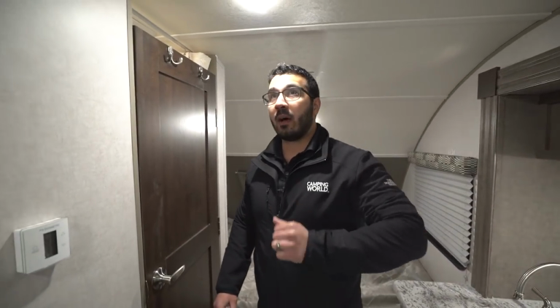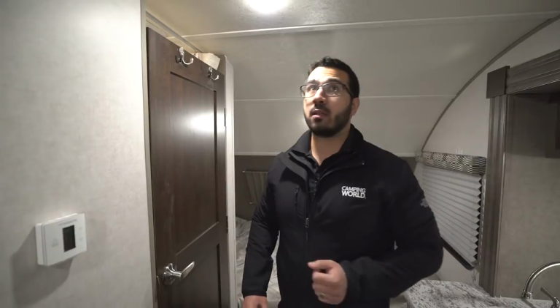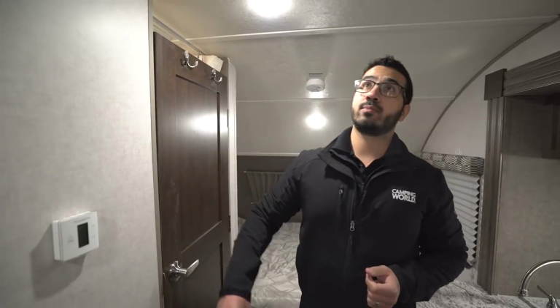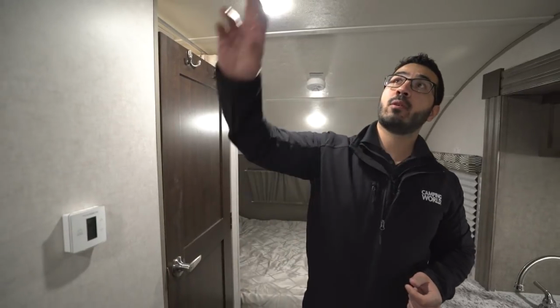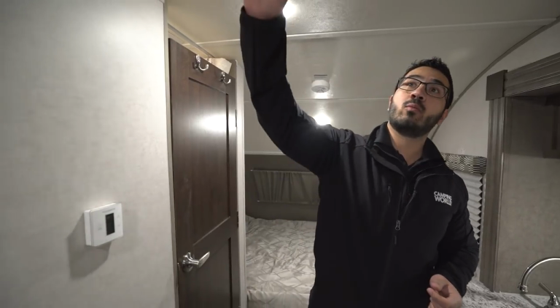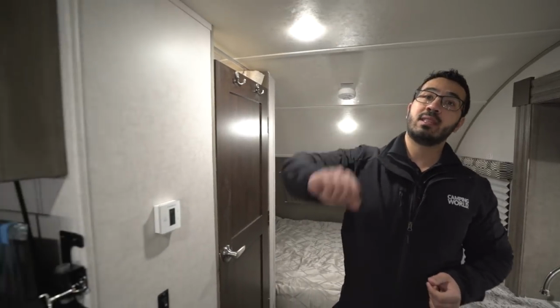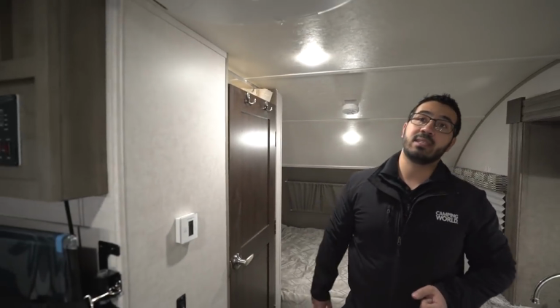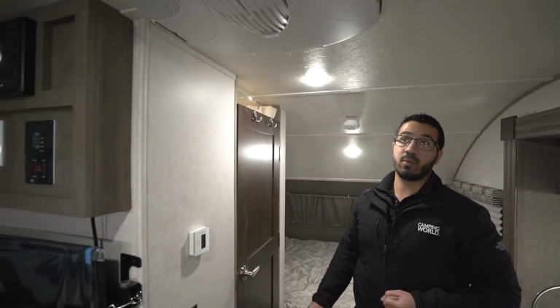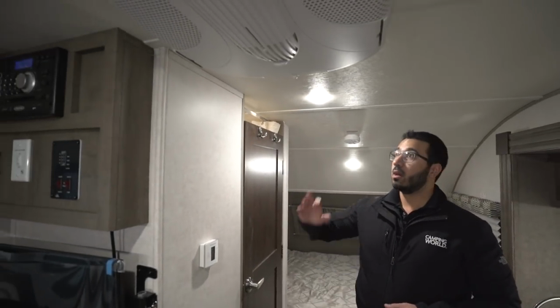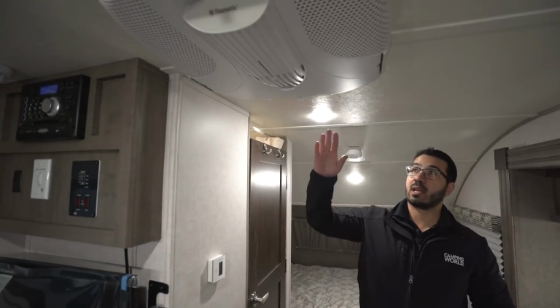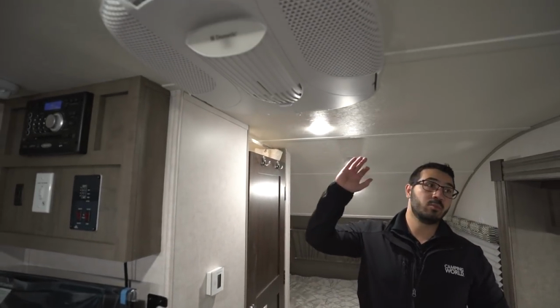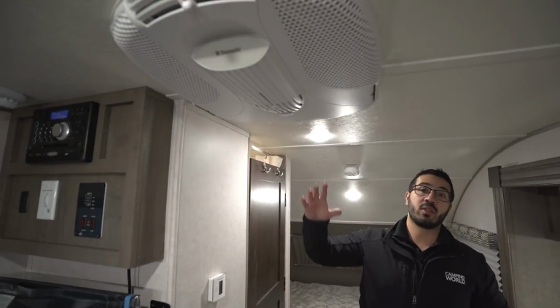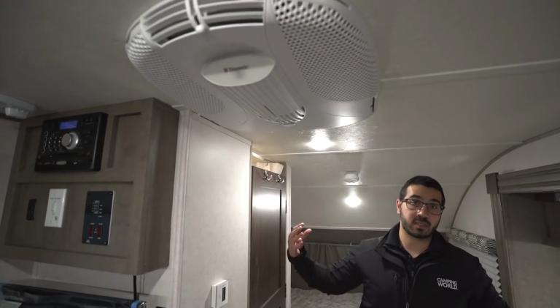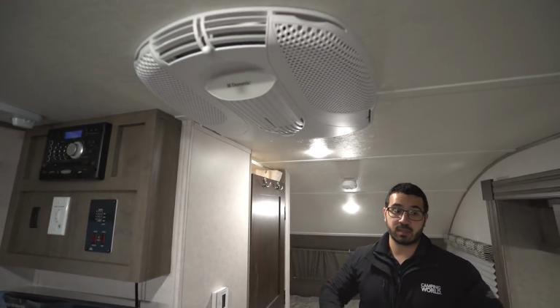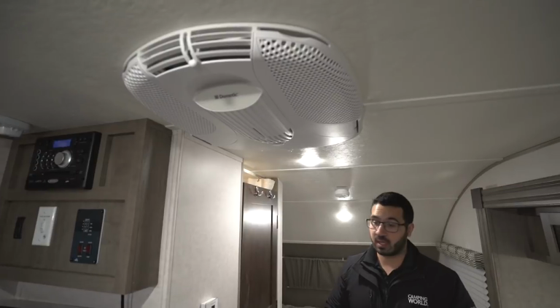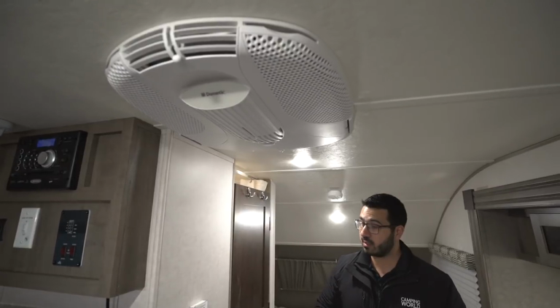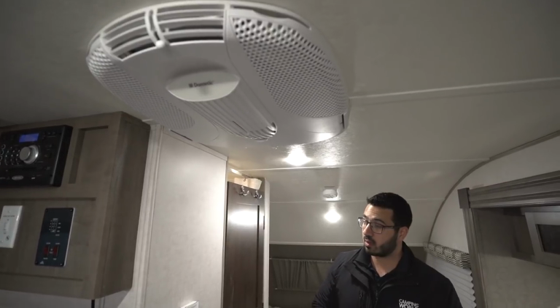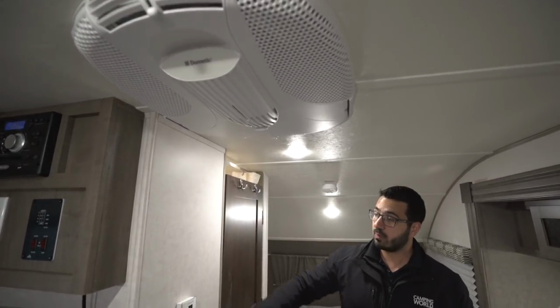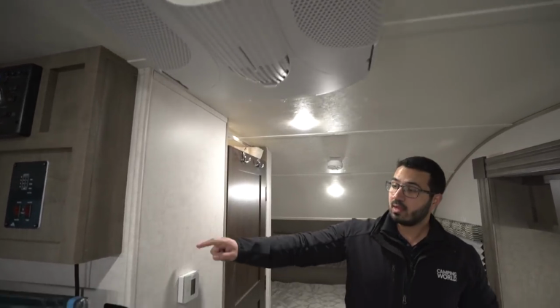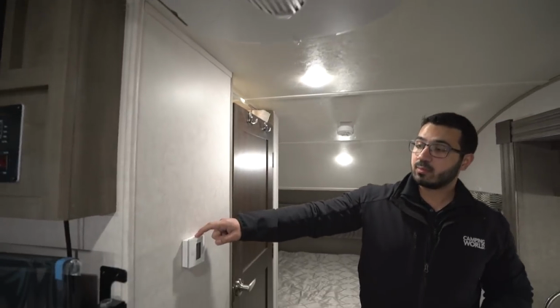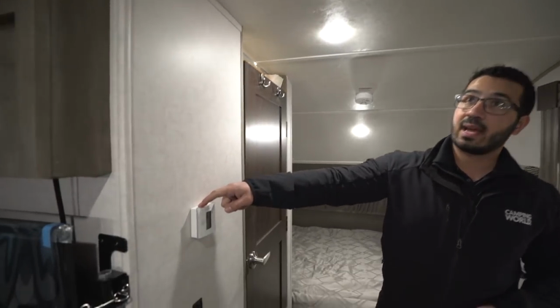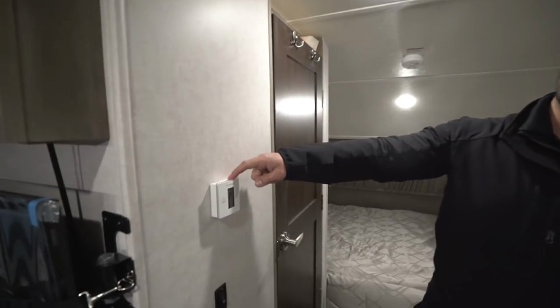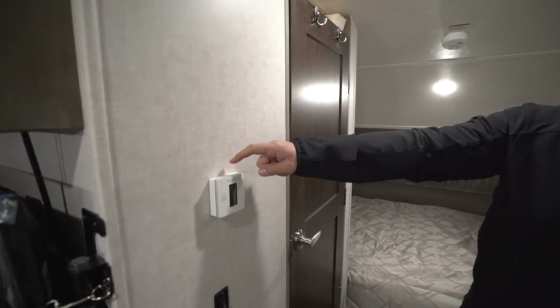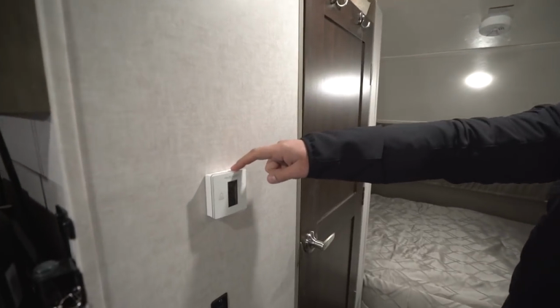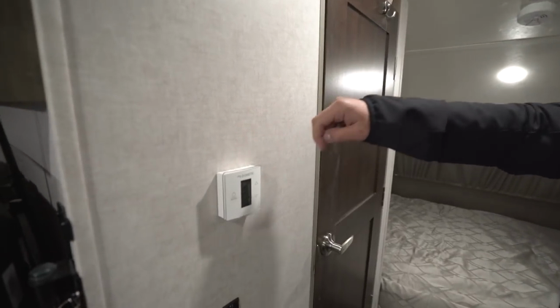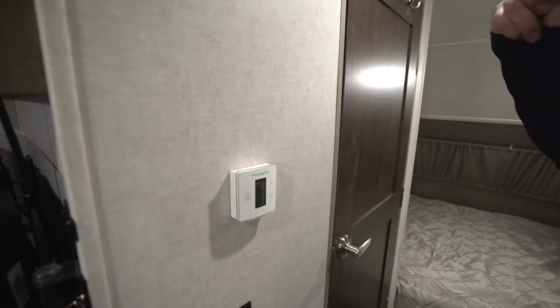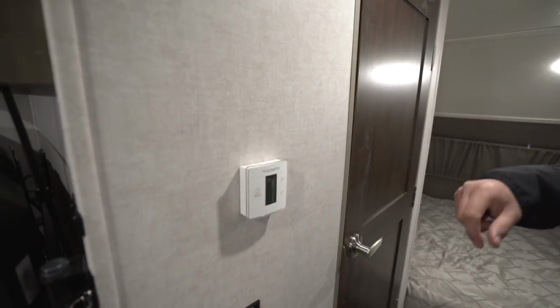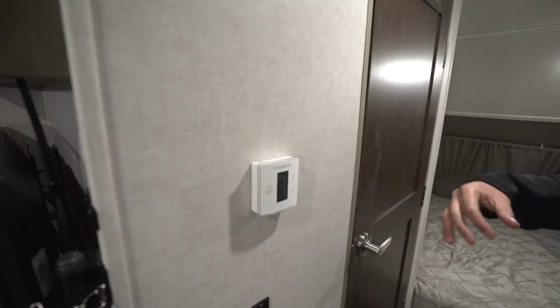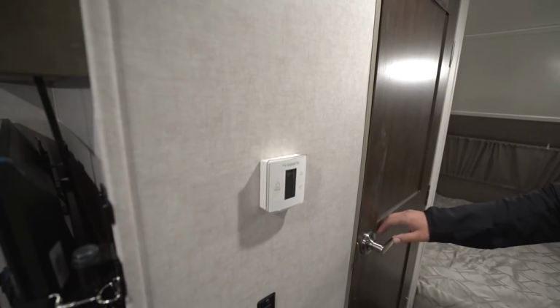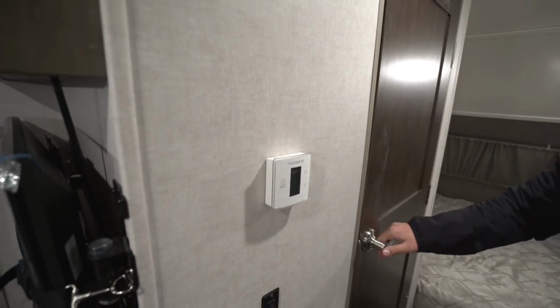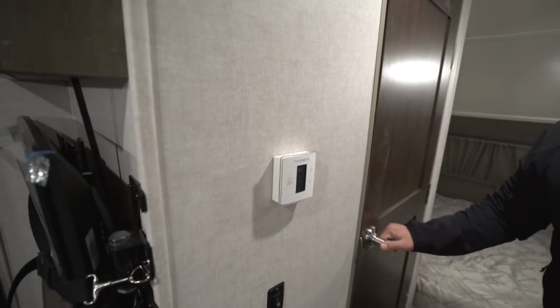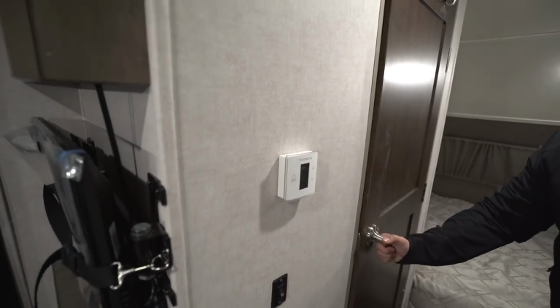If you take a look right up top, you will see the AC unit — that will do more than enough to keep this unit nice and cool. The thermostat is right here and will control both the AC and the heat as well.